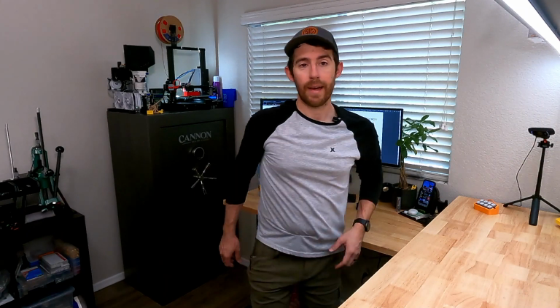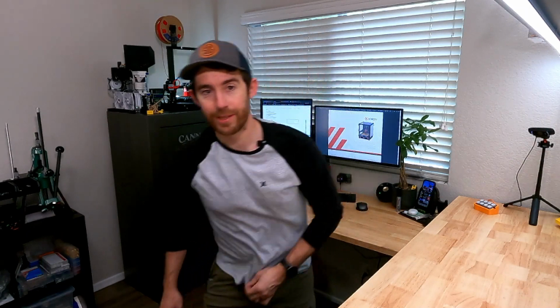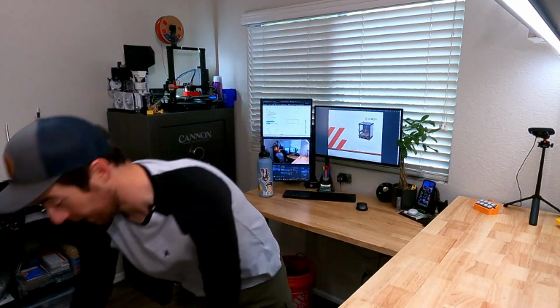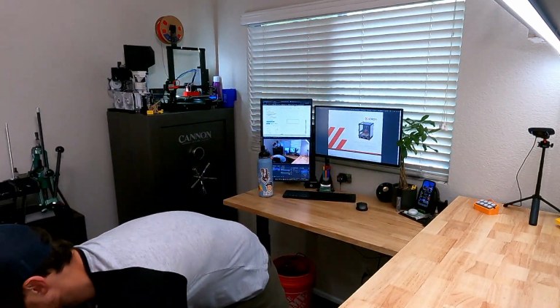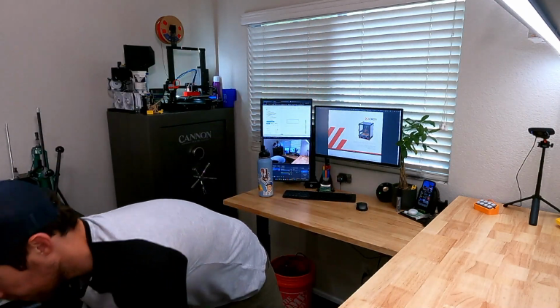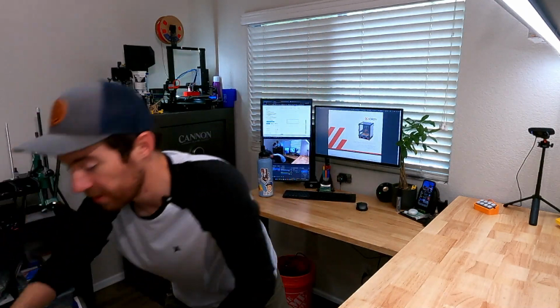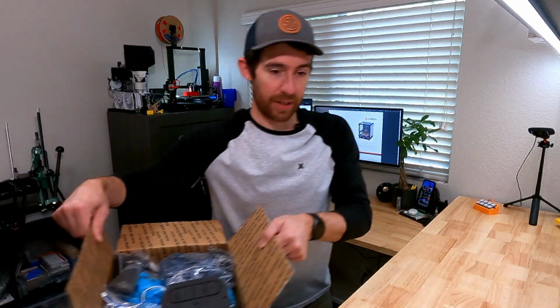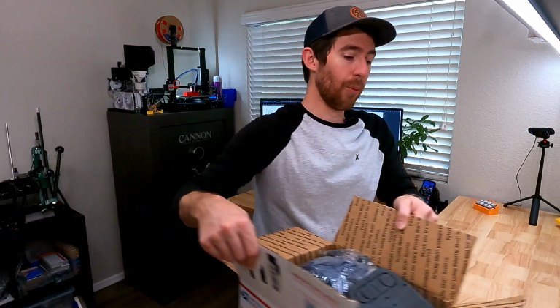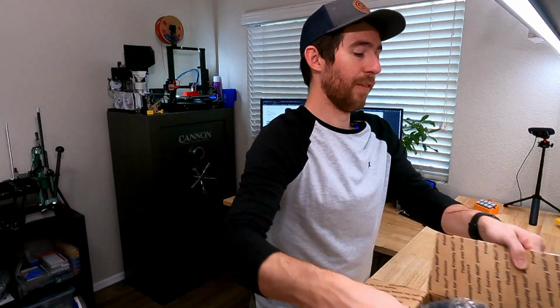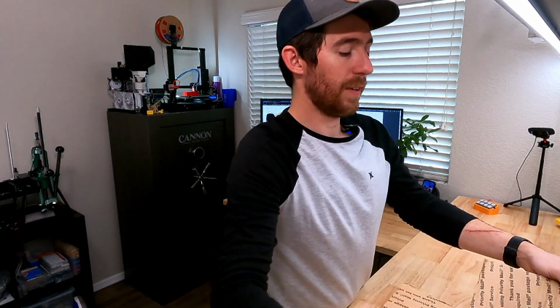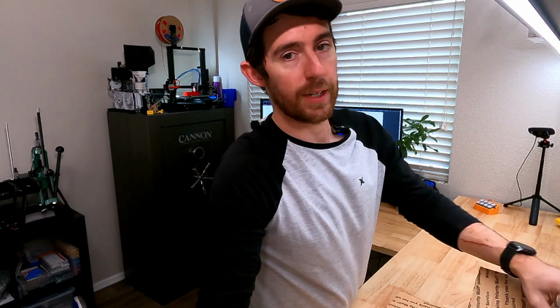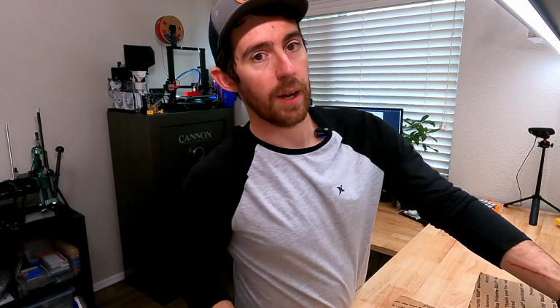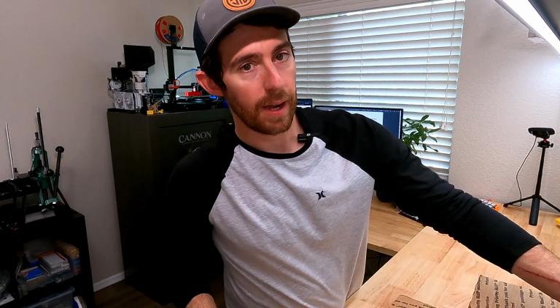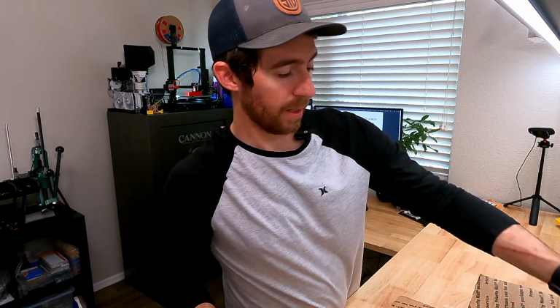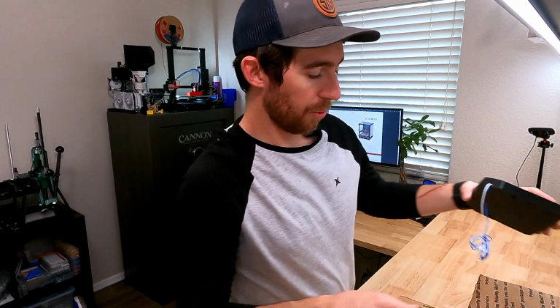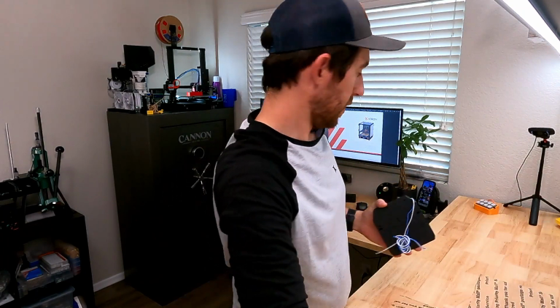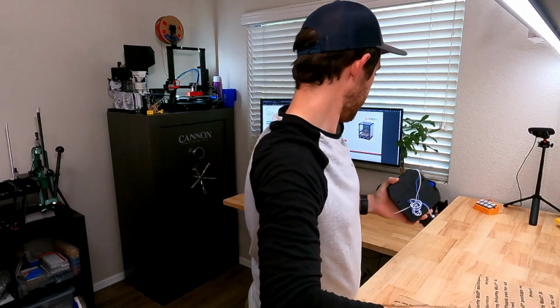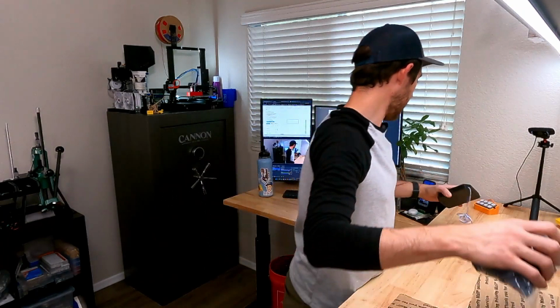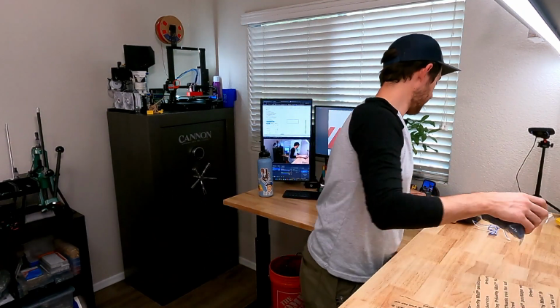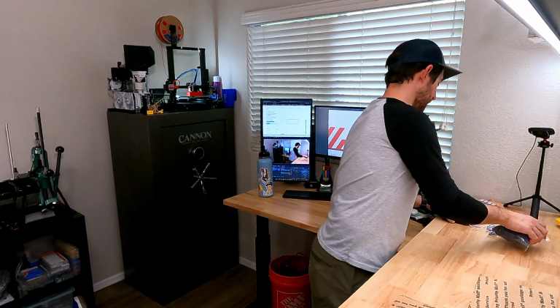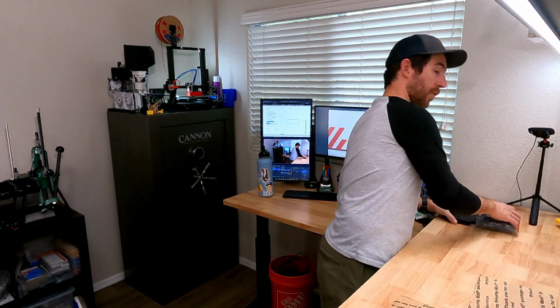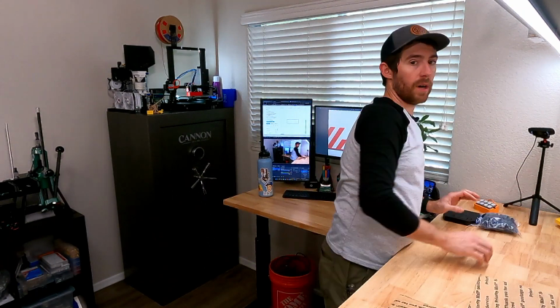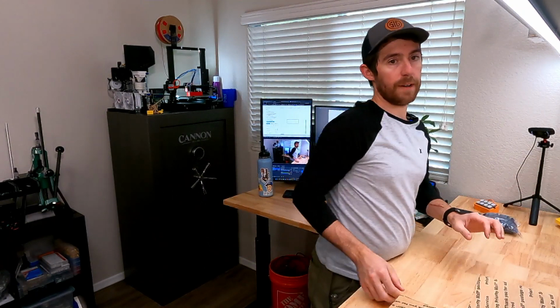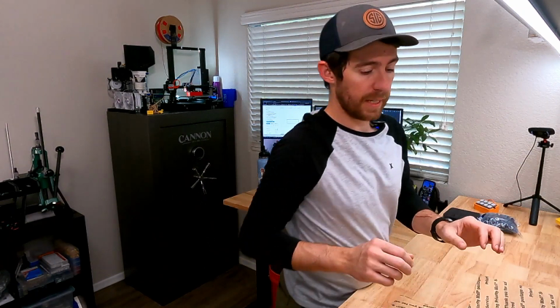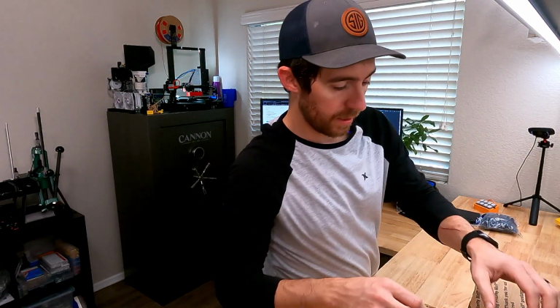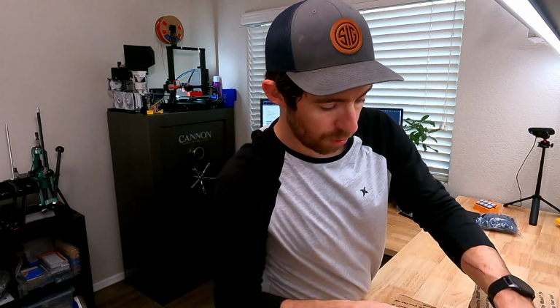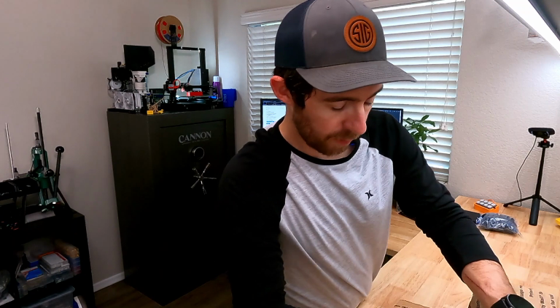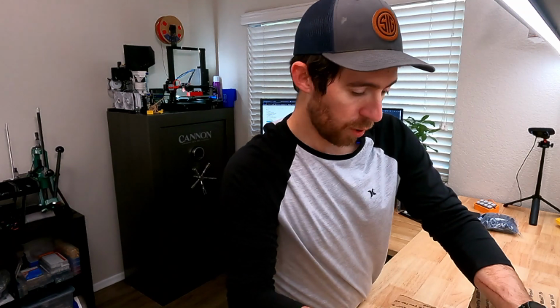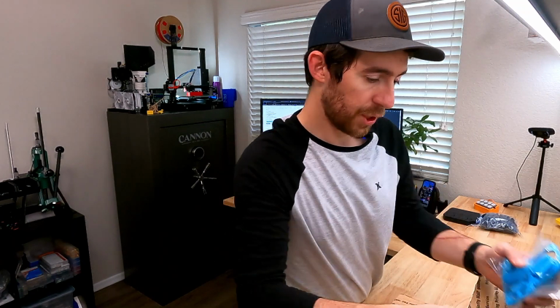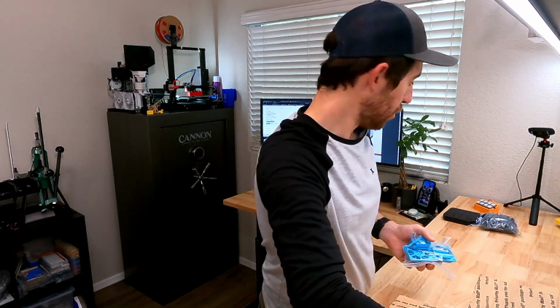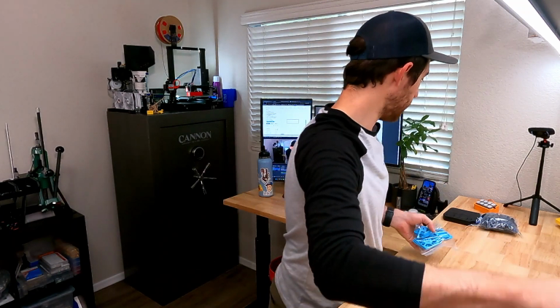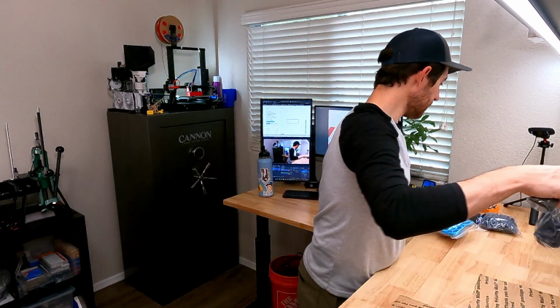Hey, what's going on guys? This is just going to be a quick first video as we unbox and go through all the stuff that we've got here for this Voron V2.4 version 2 build.